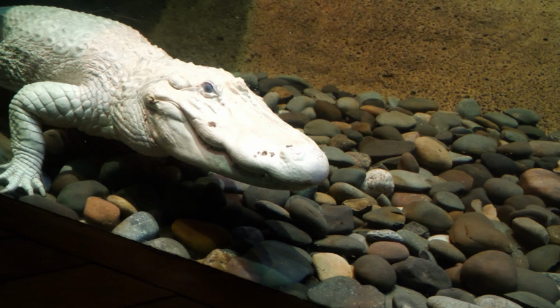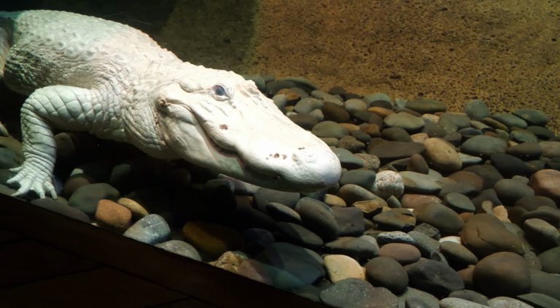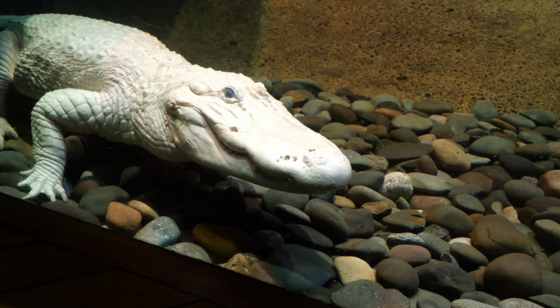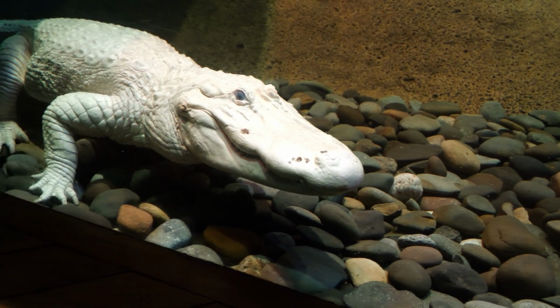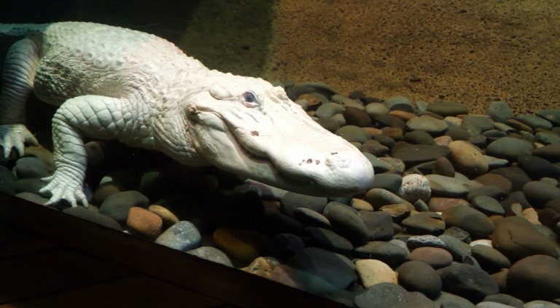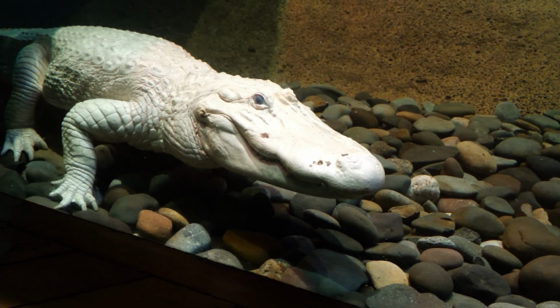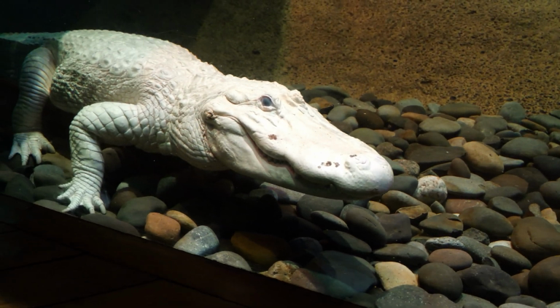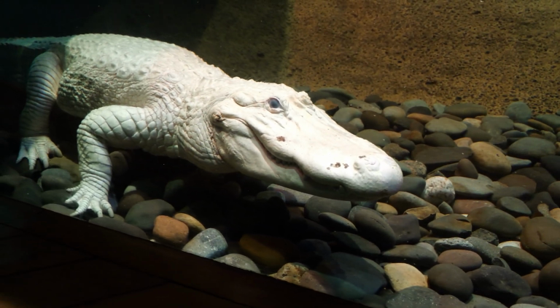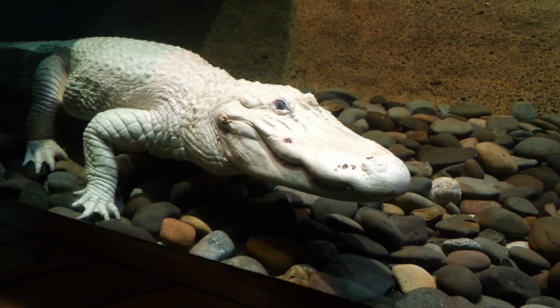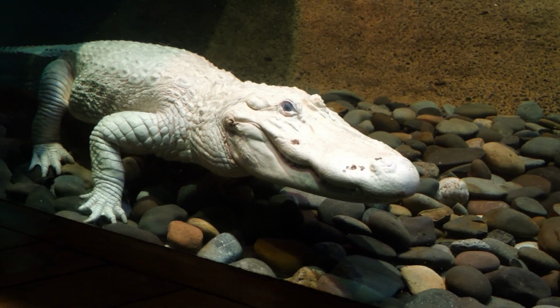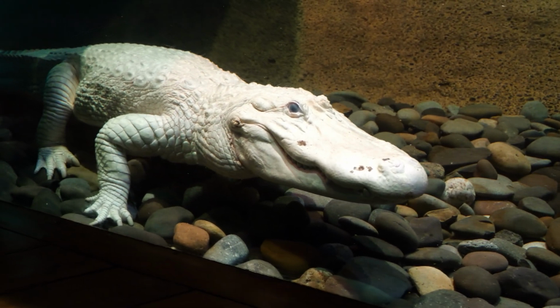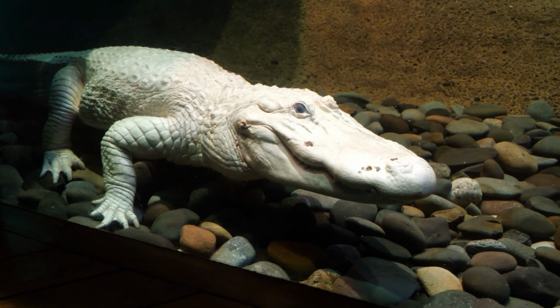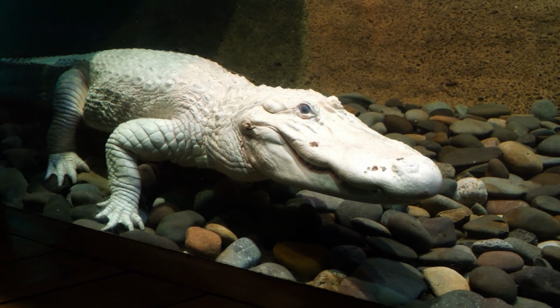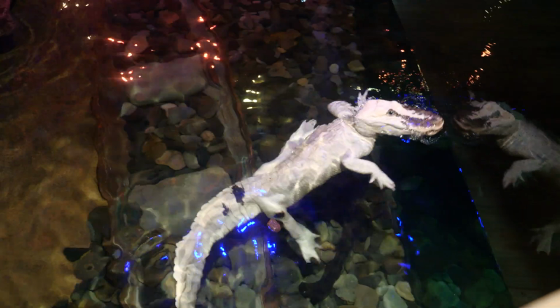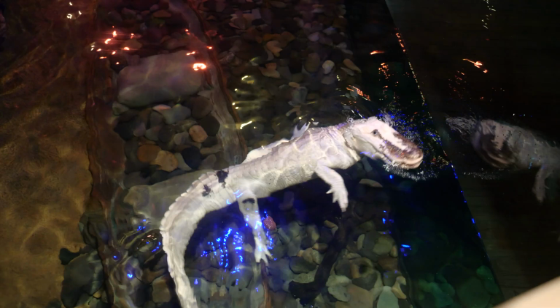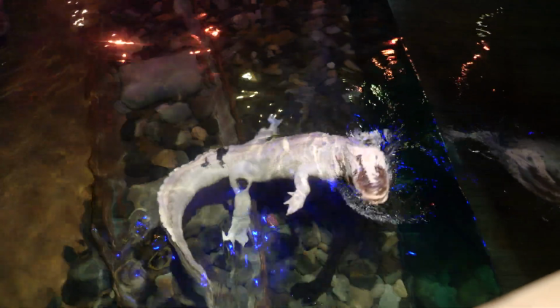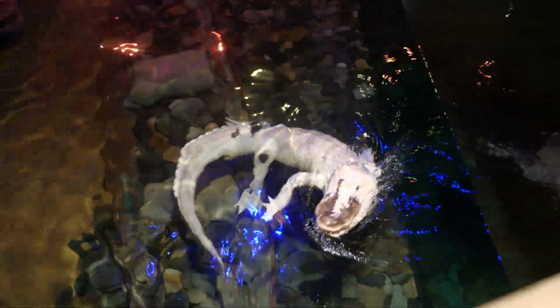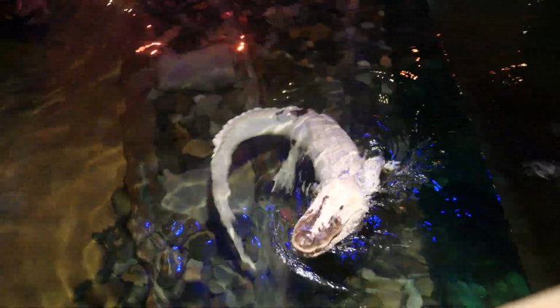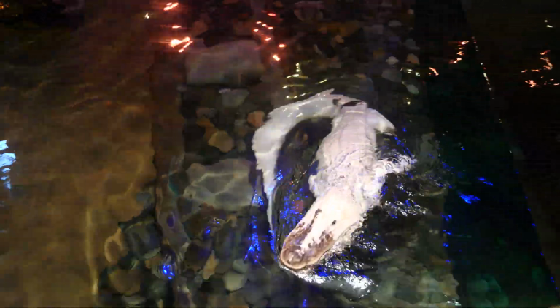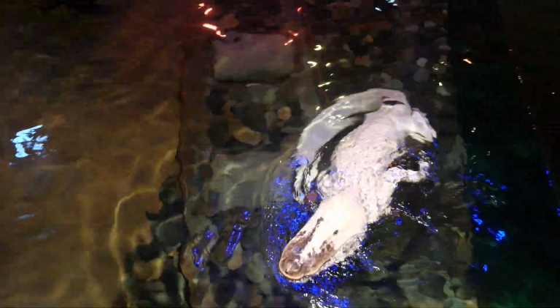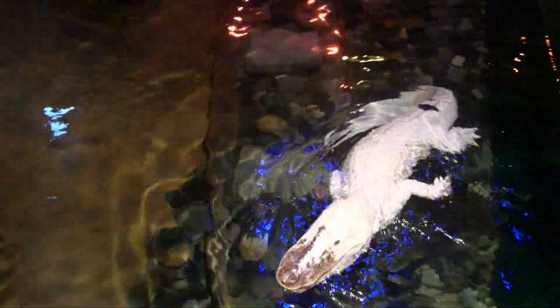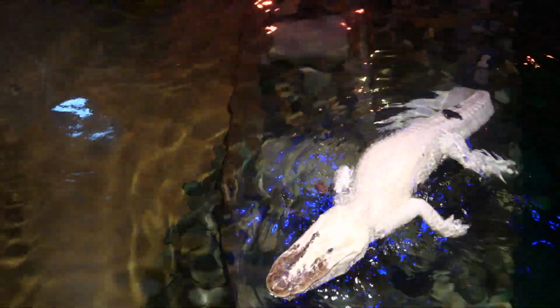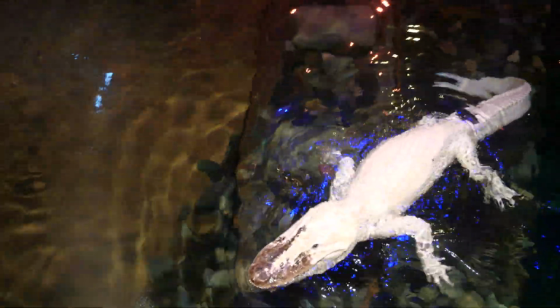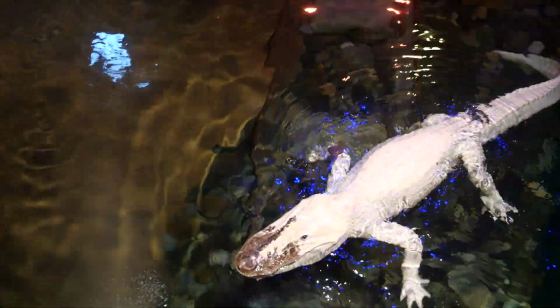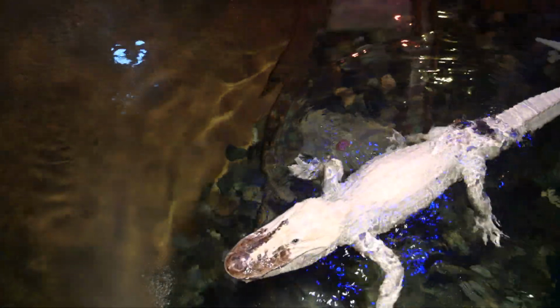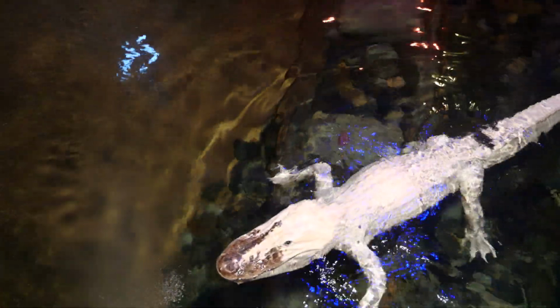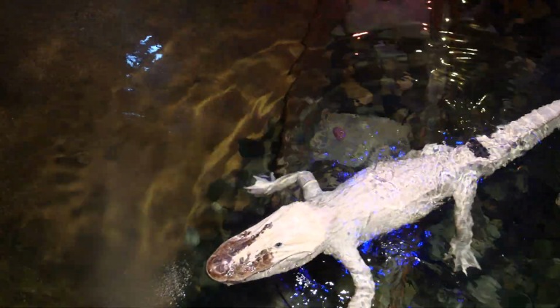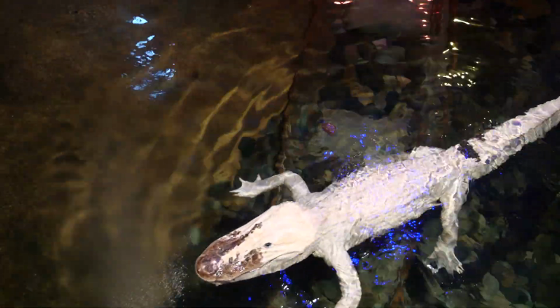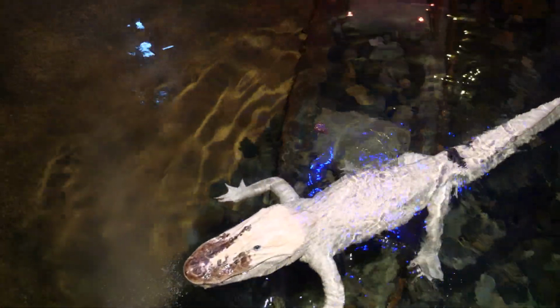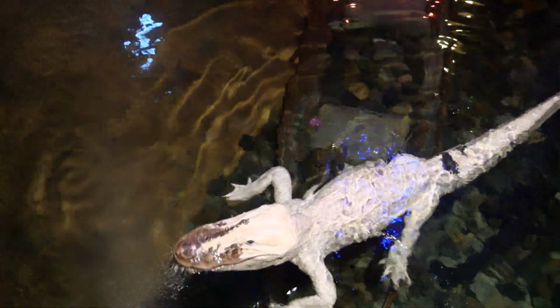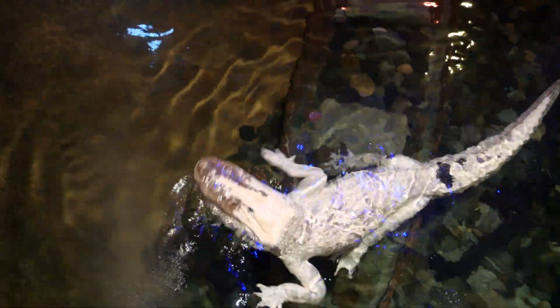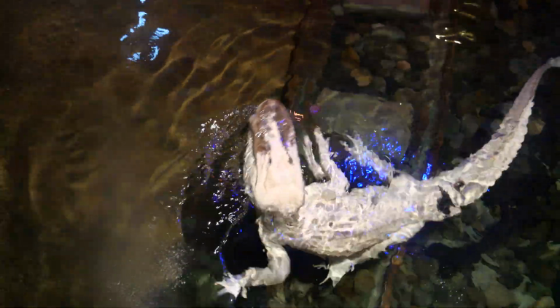We have Two-Spot, one of our original white alligators, who was born in 1987, and we have Victor, who only came to us back in 2019 but has been in Louisiana since he was born.